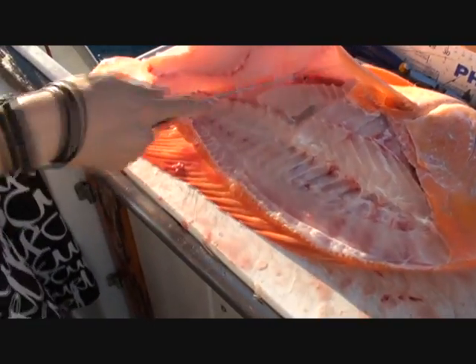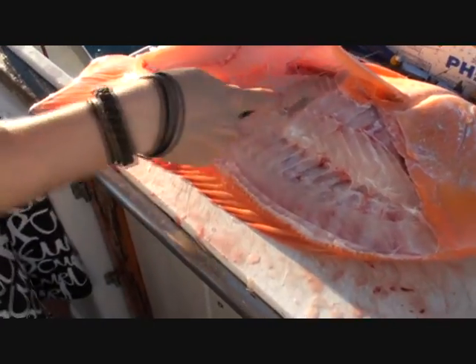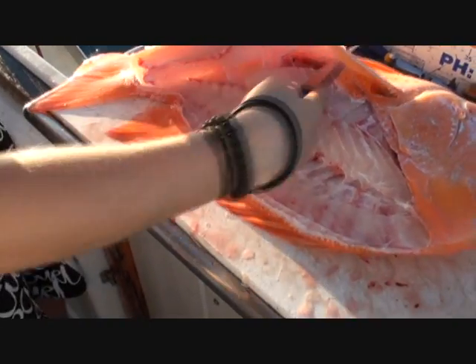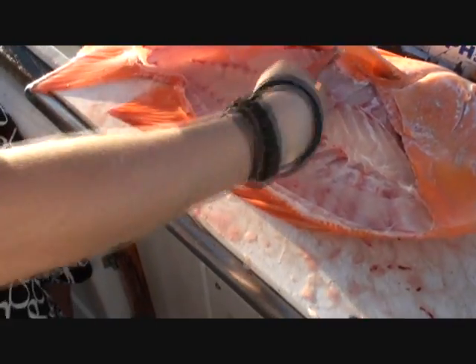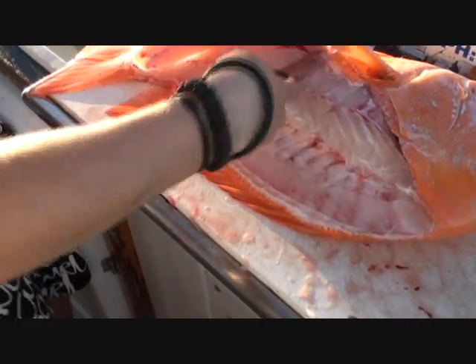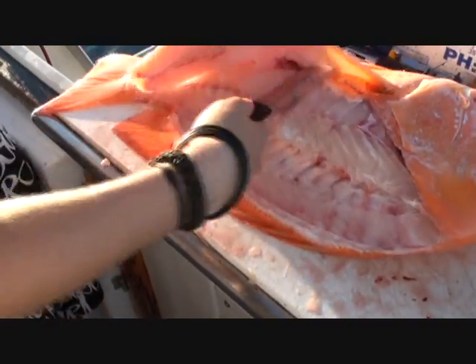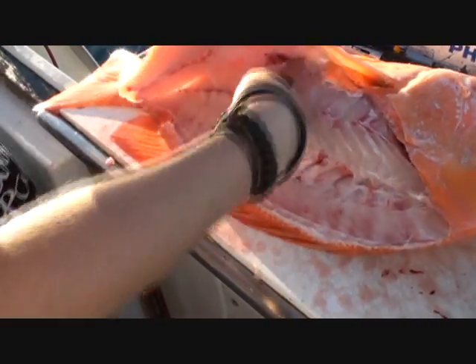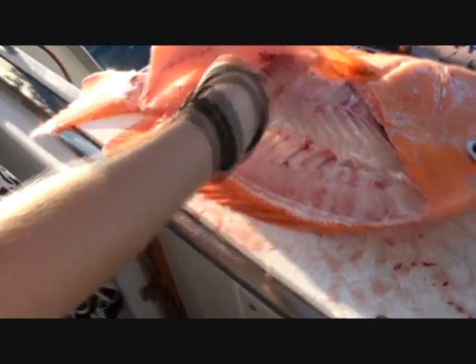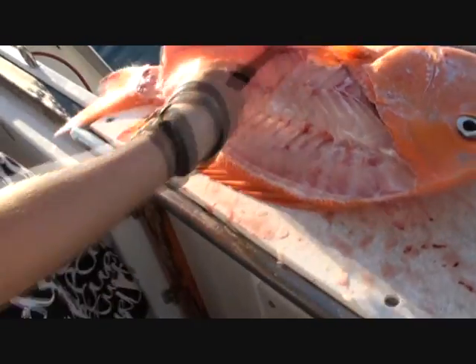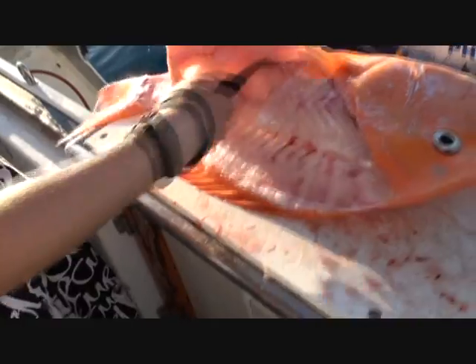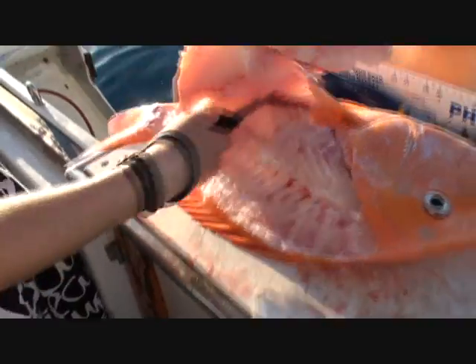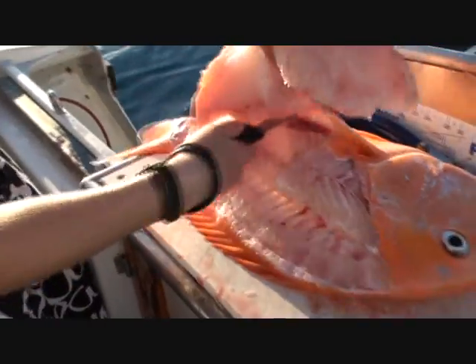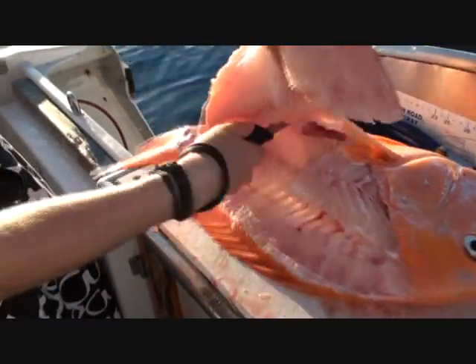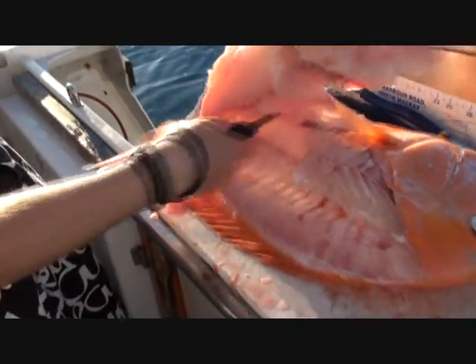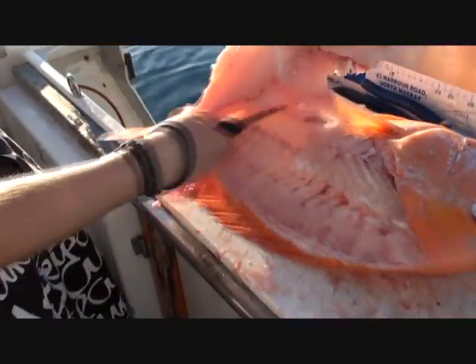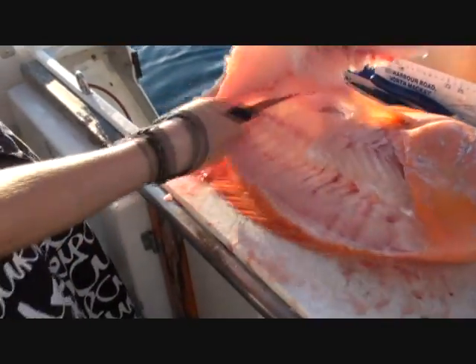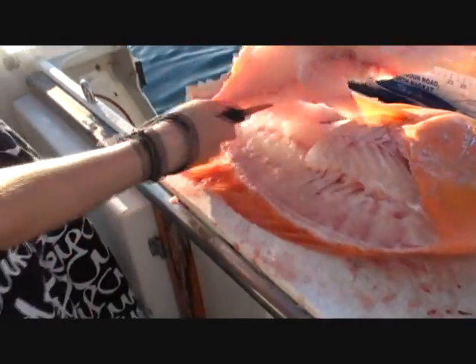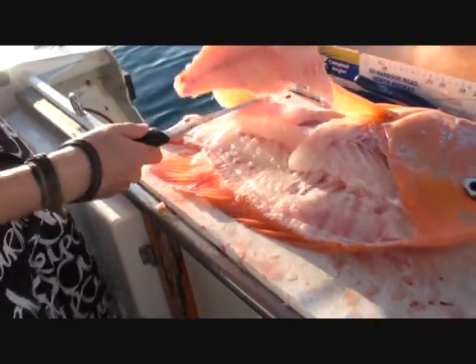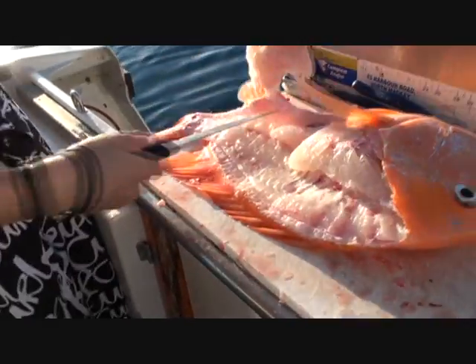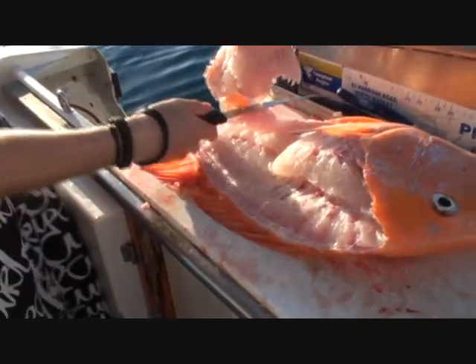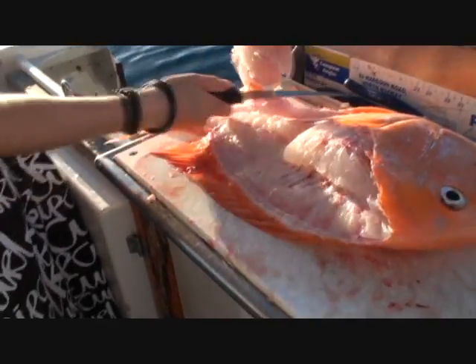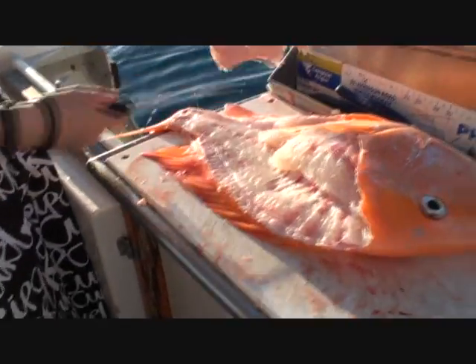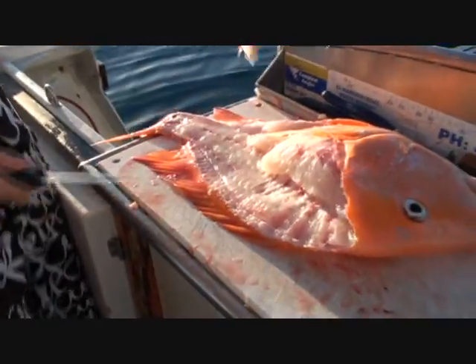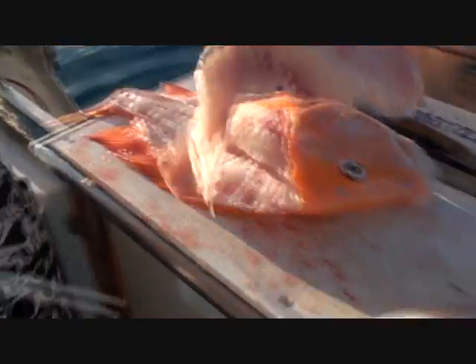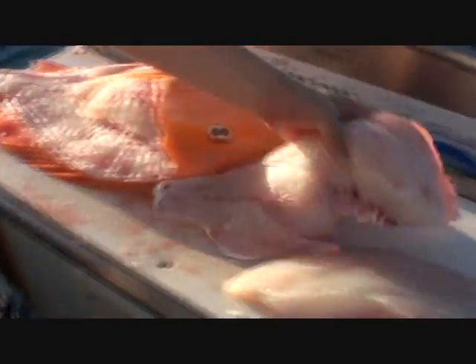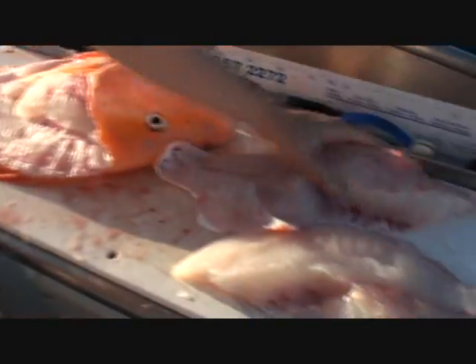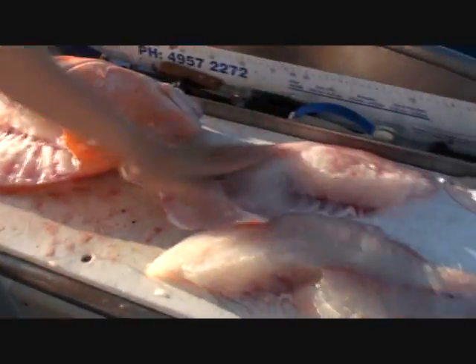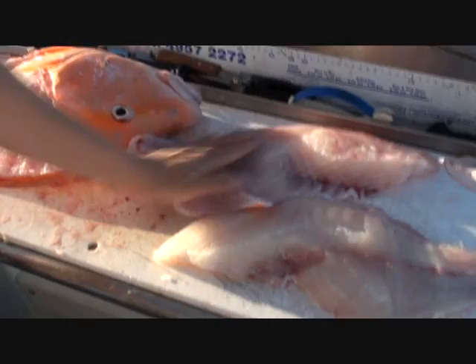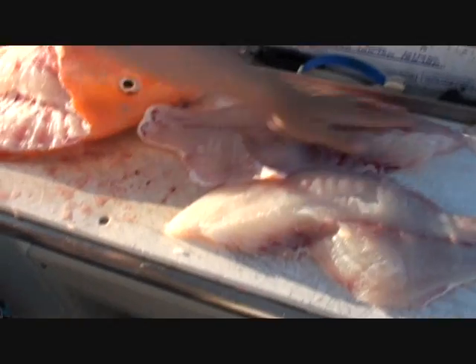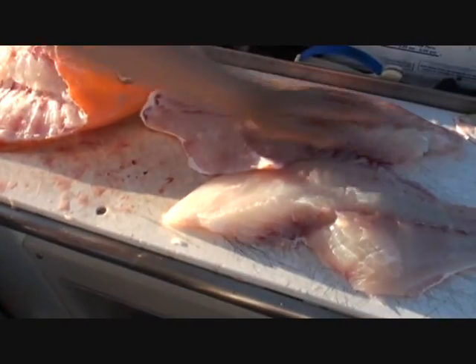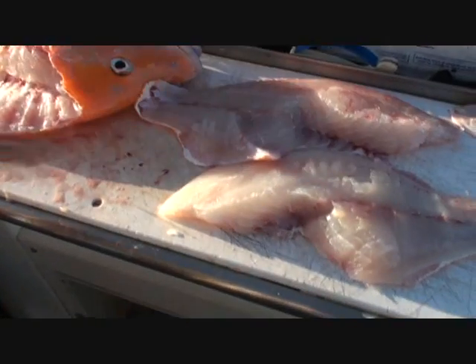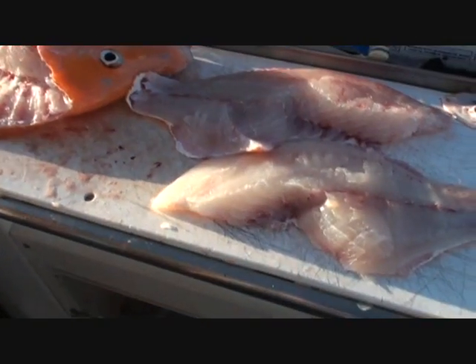Do you ever cut the cheeks out of your trout? Yeah, I've cut the cheeks — it doesn't have any, does it? Really? There you go — two nice reef fillets.